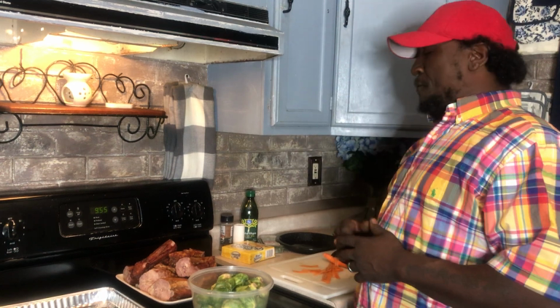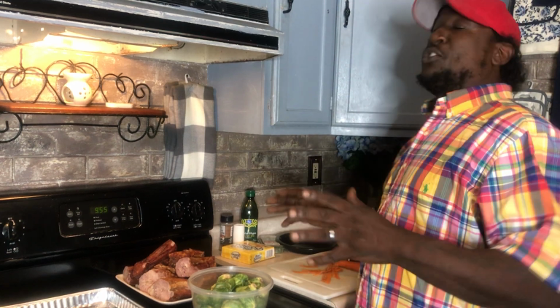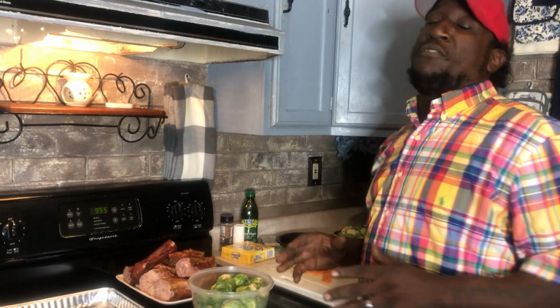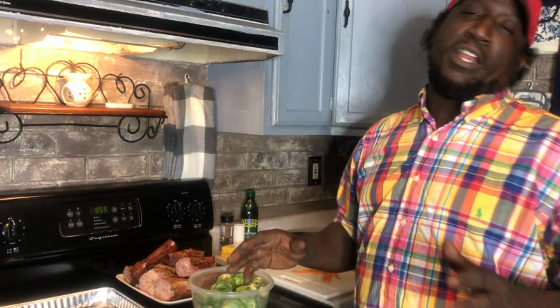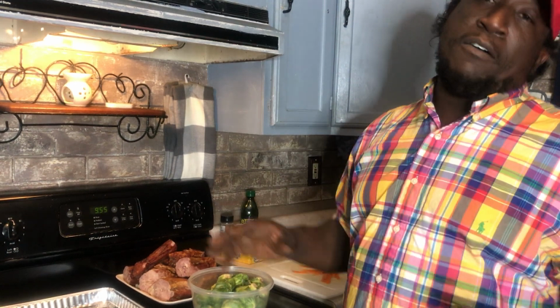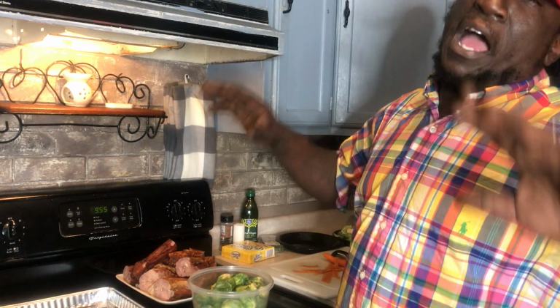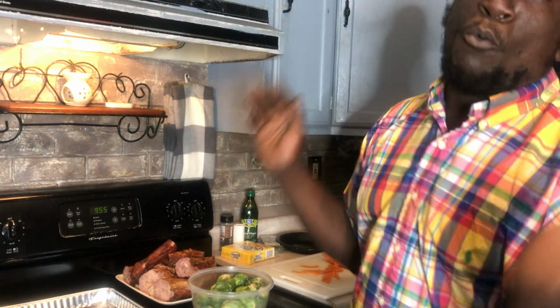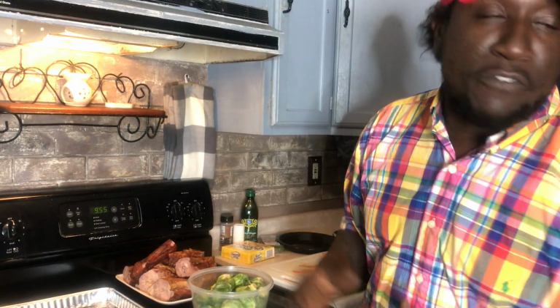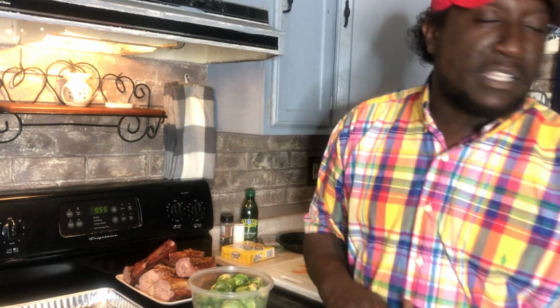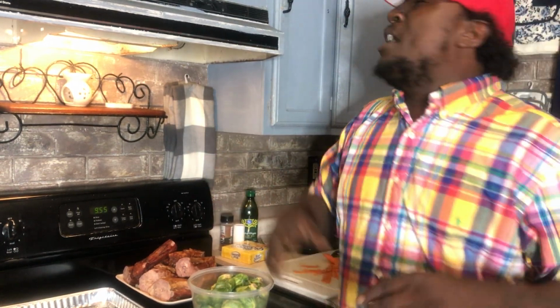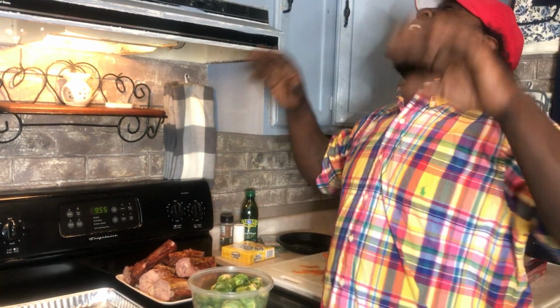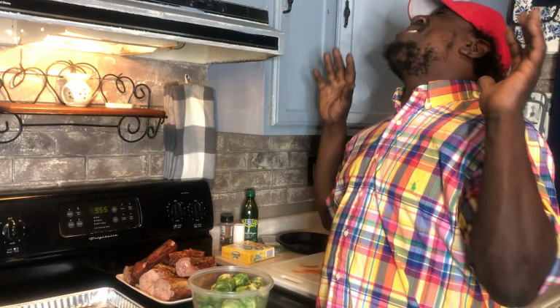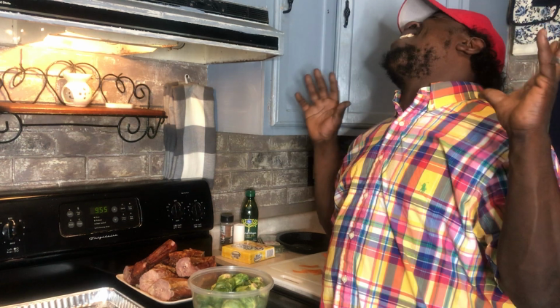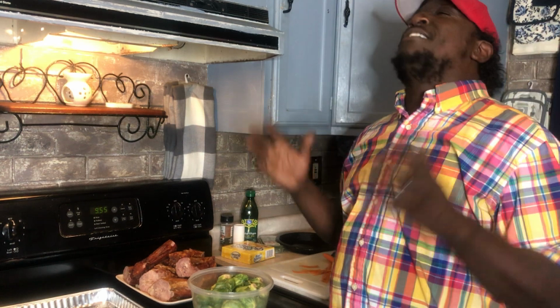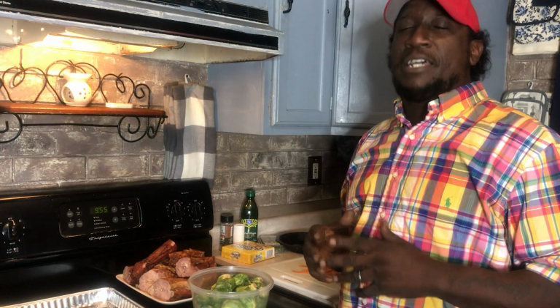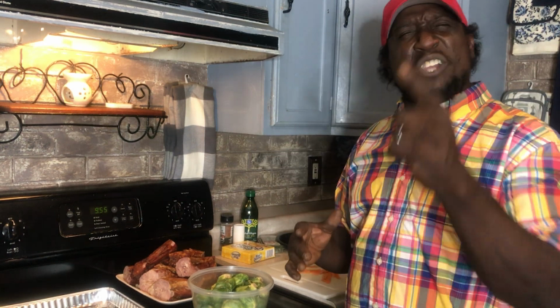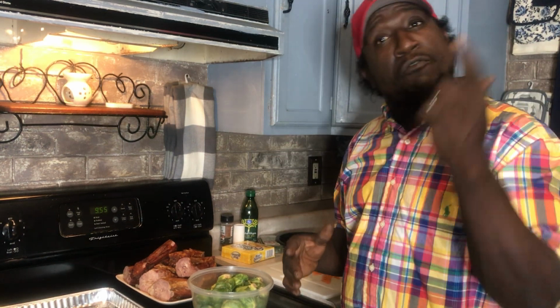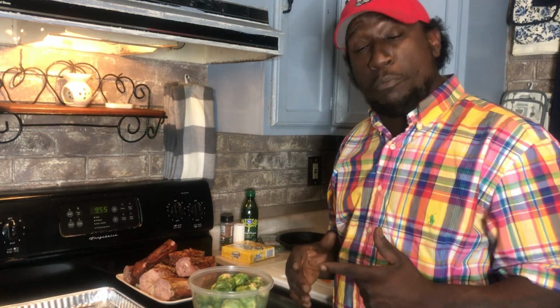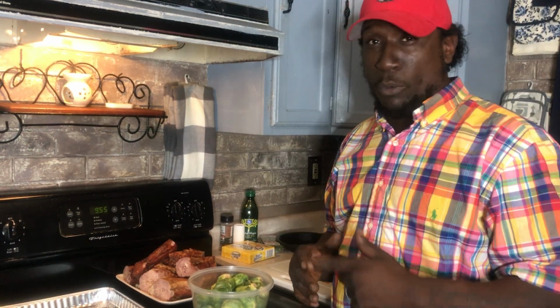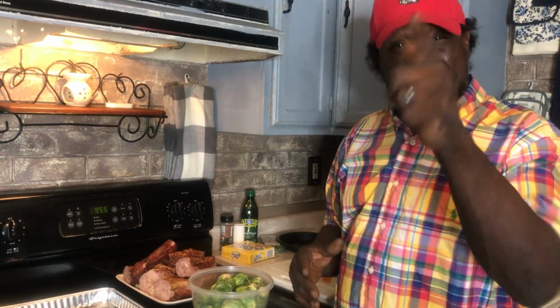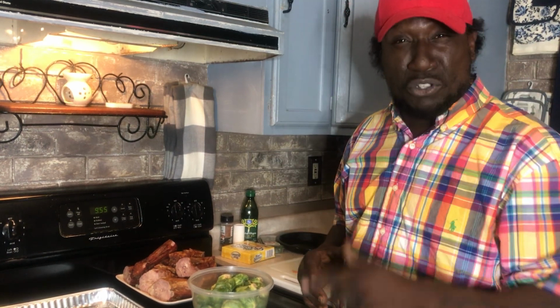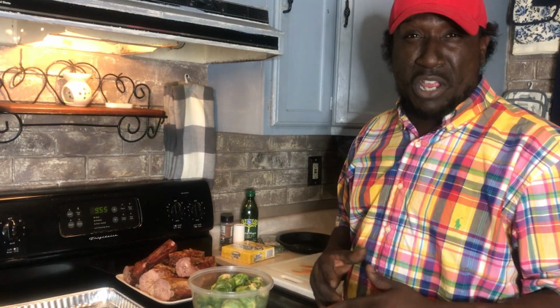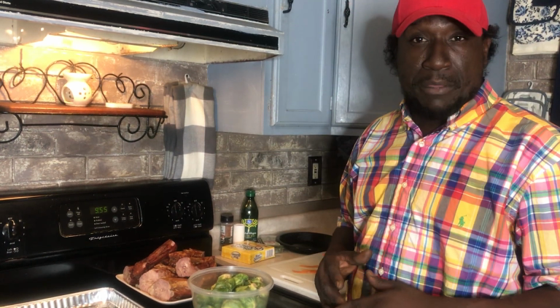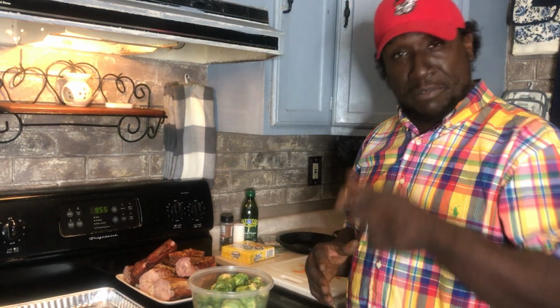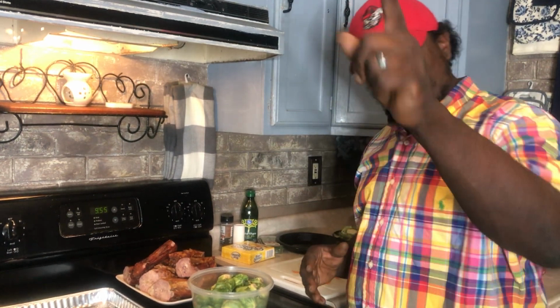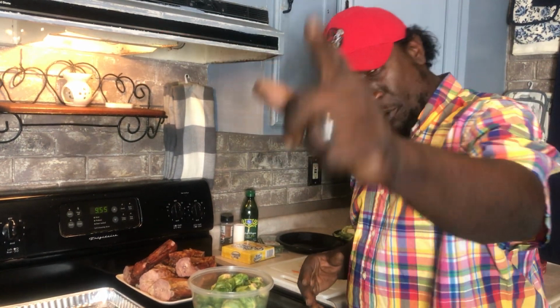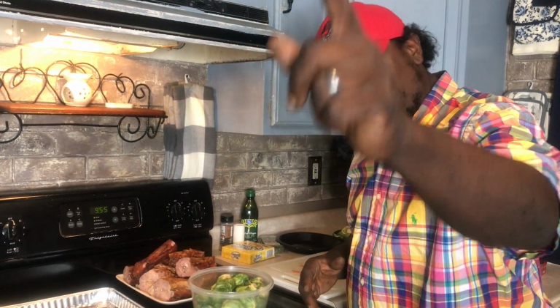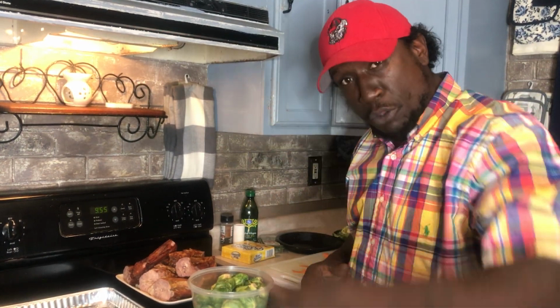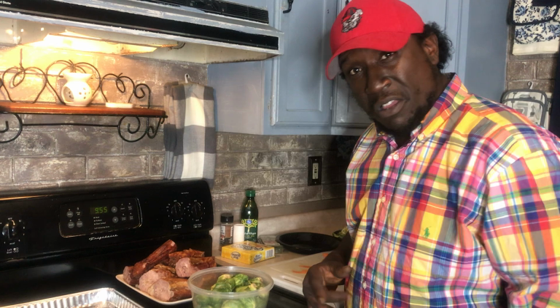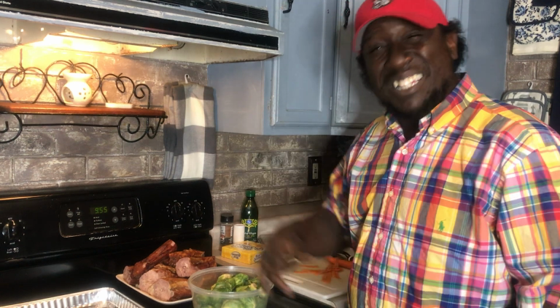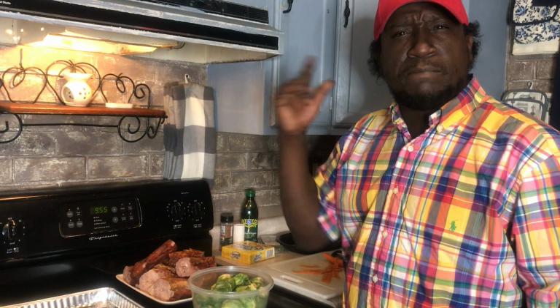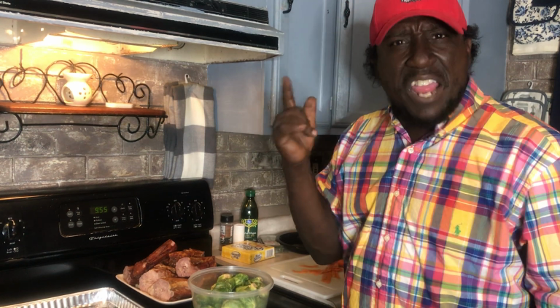Before we jump off into this video, I had one fan say: why are you yelling? Because you've got to feel me. When I come through the stream, I'm coming directly to you — because it's banging.